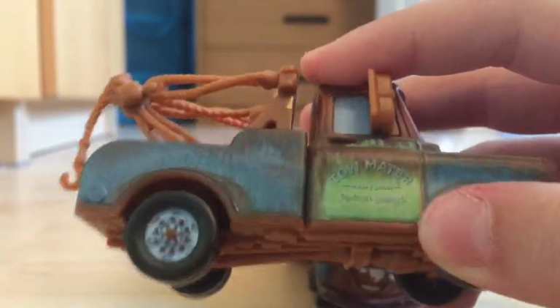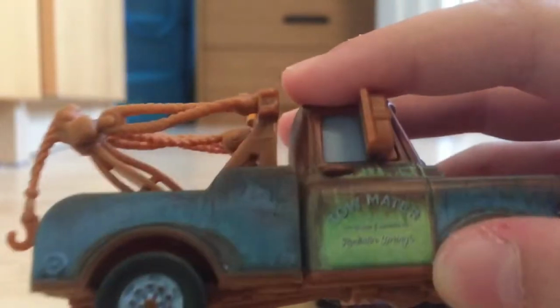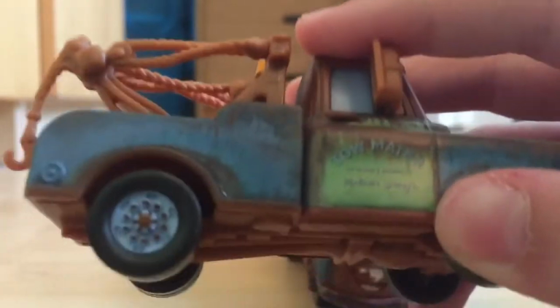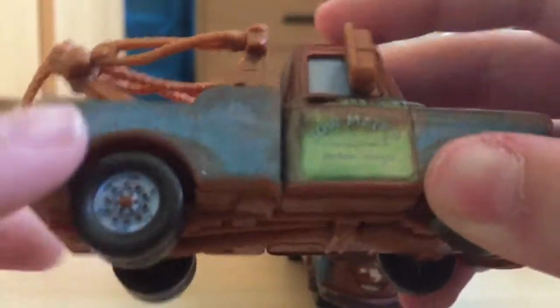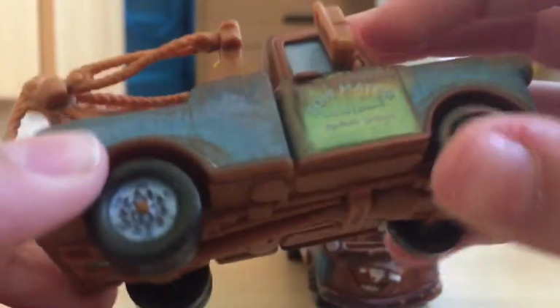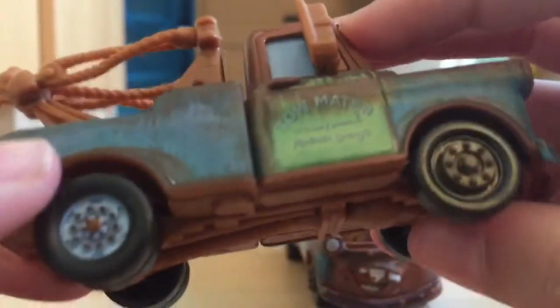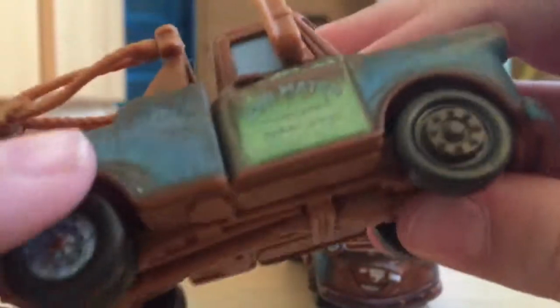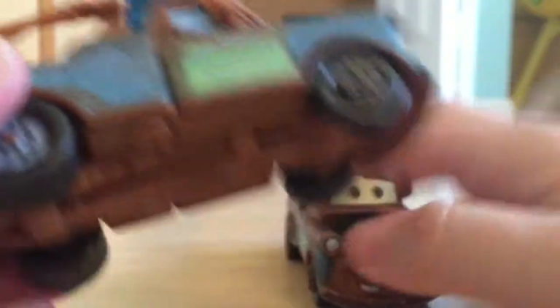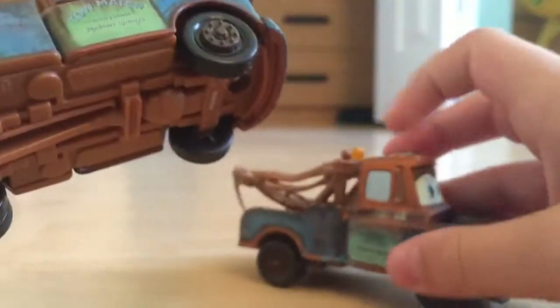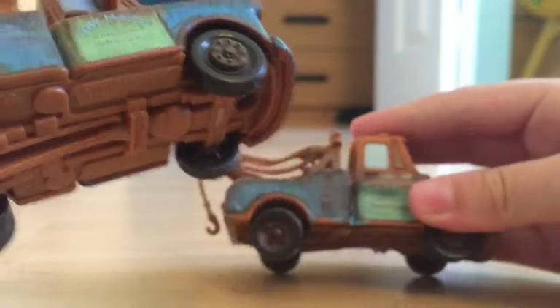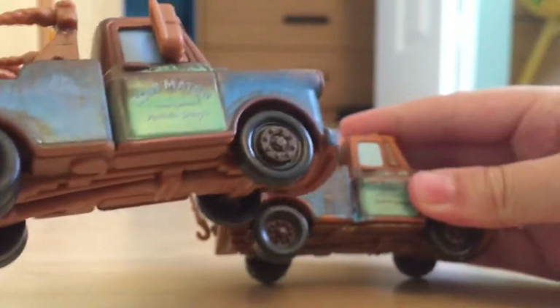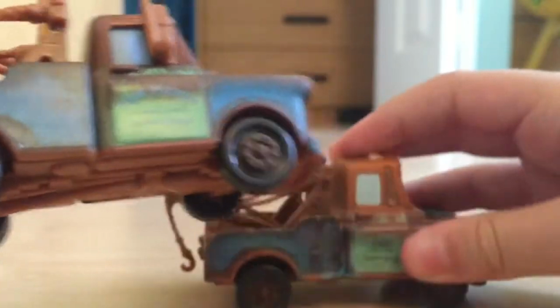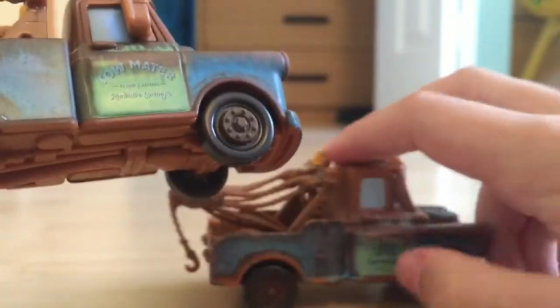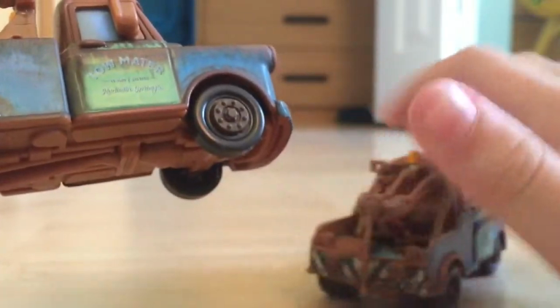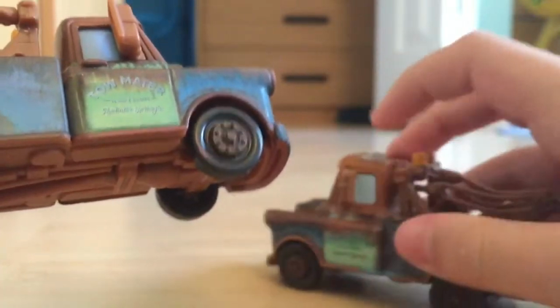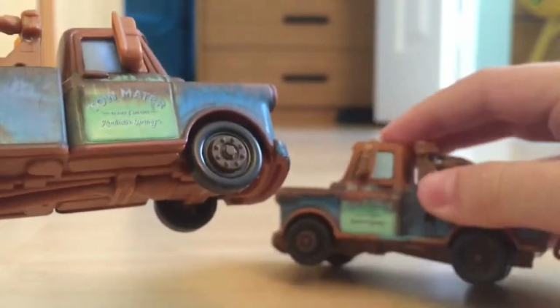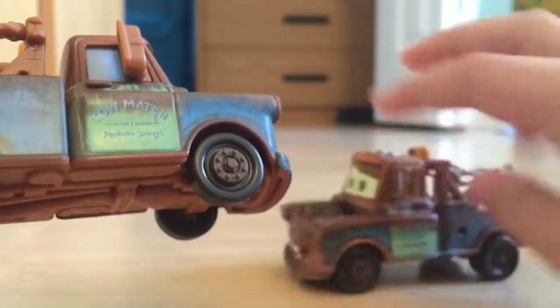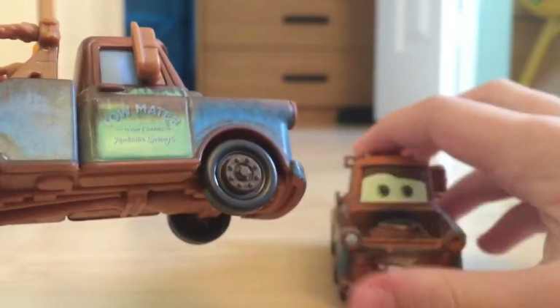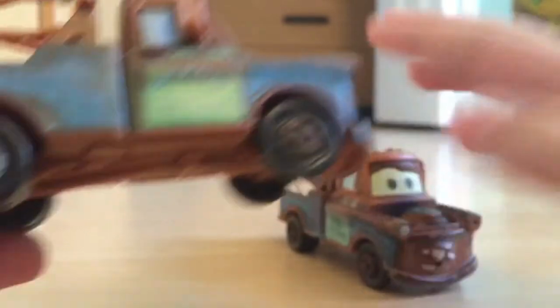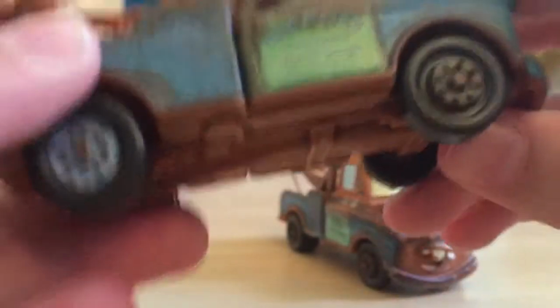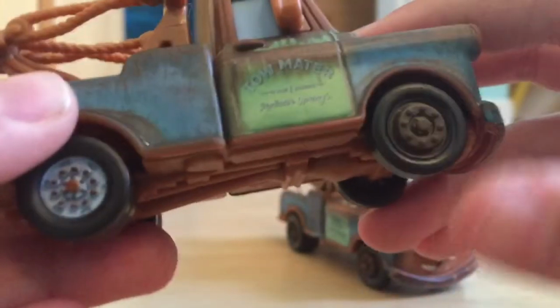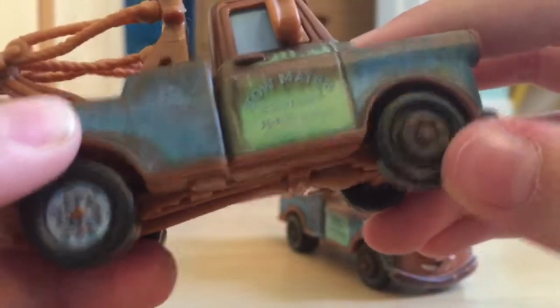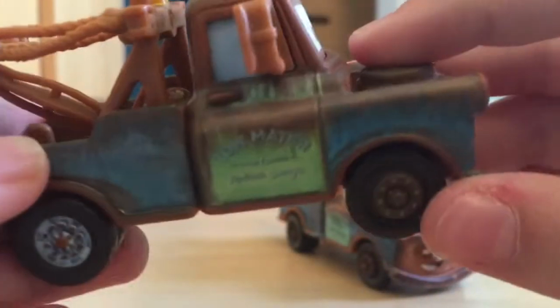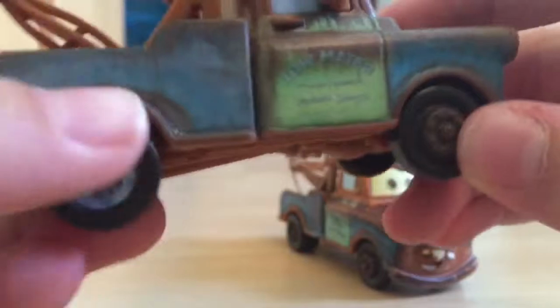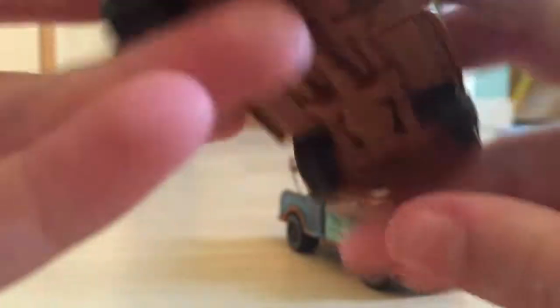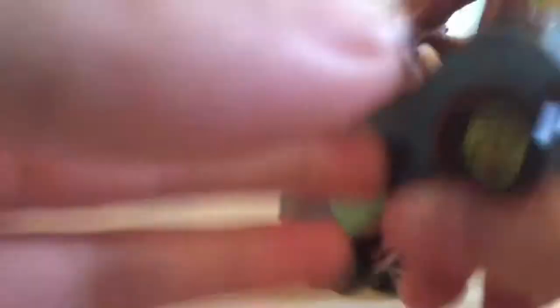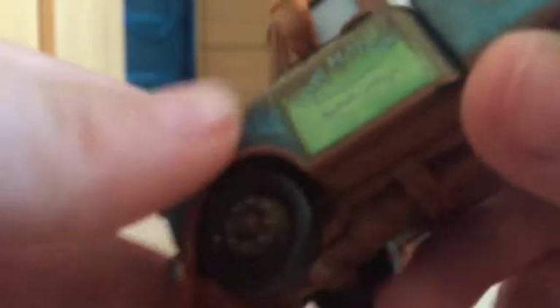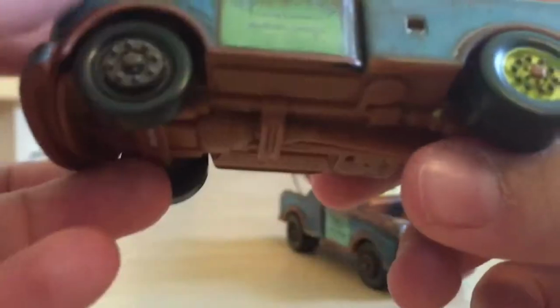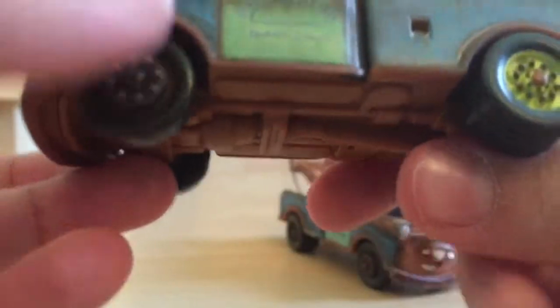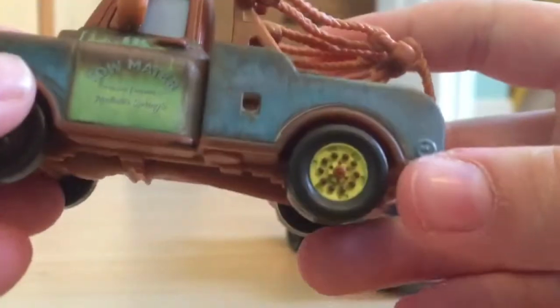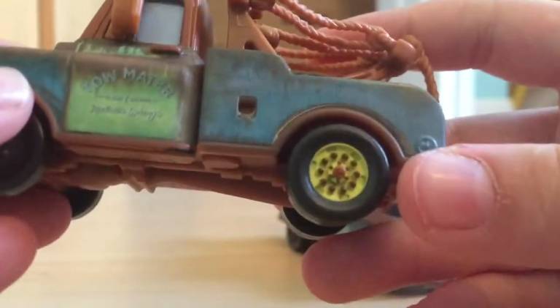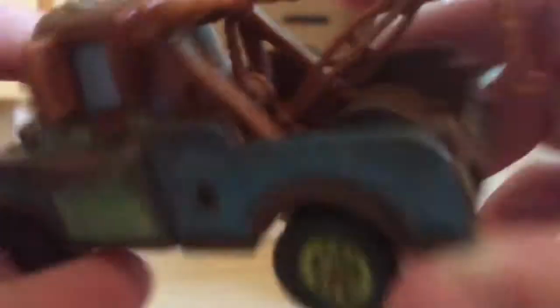This version just has a white wheel, which the older Mater did not have. The older ones all had brown wheels. So you can see: brown wheel, white wheel, brown wheel, and yellow wheel across the different versions.